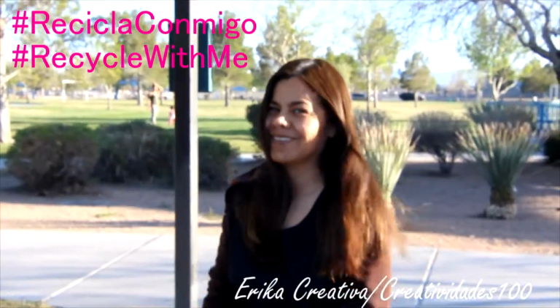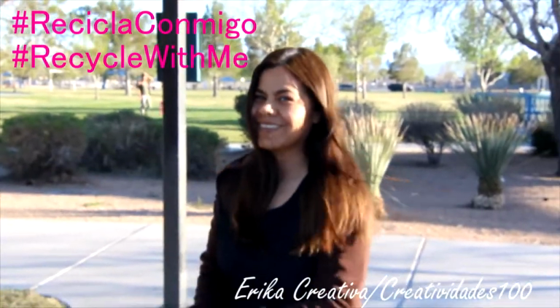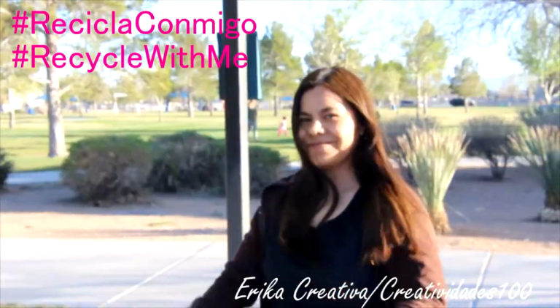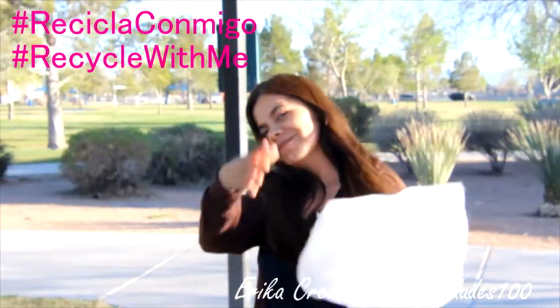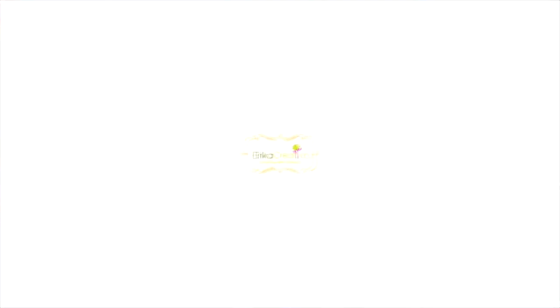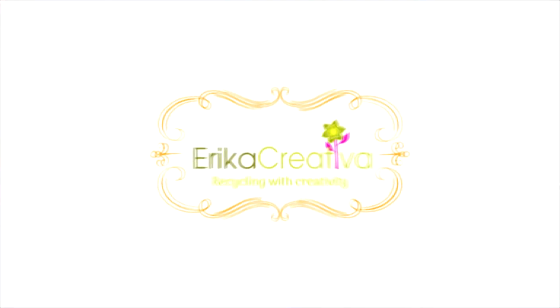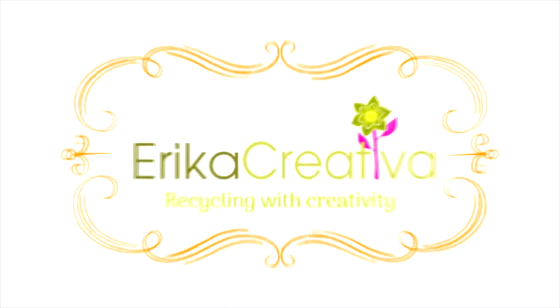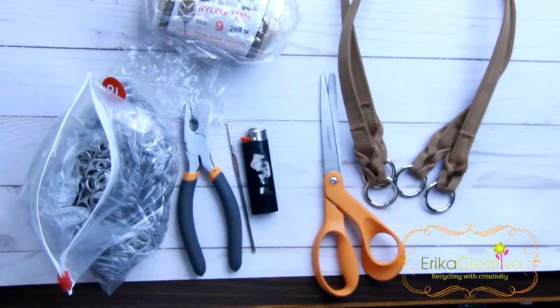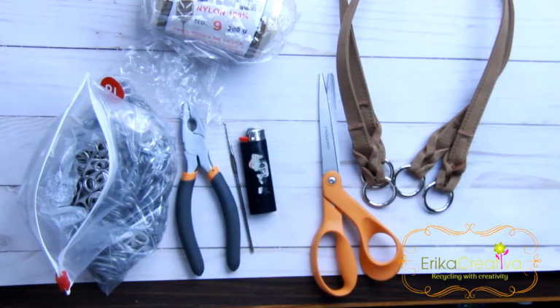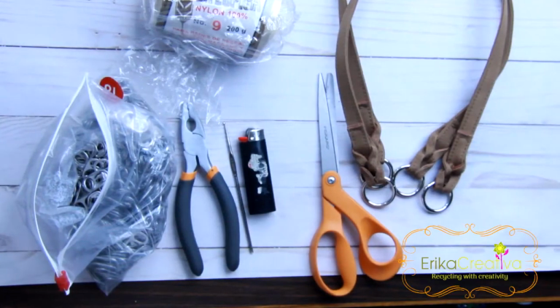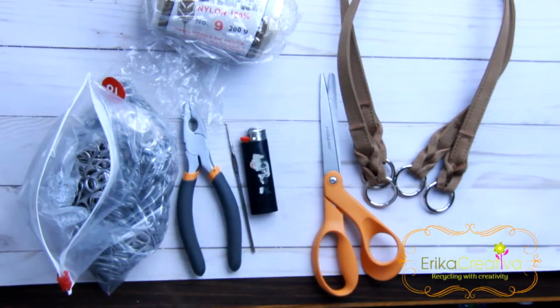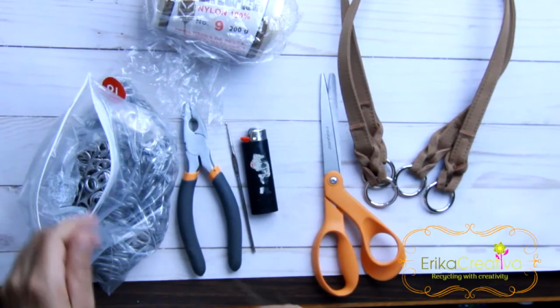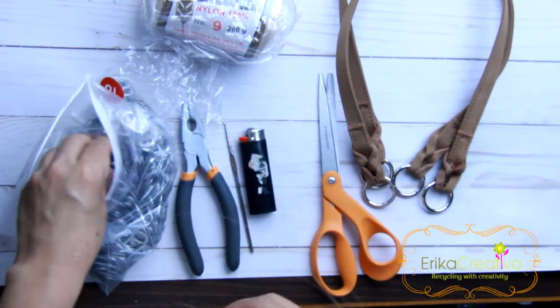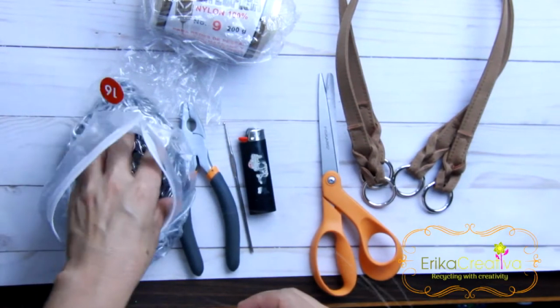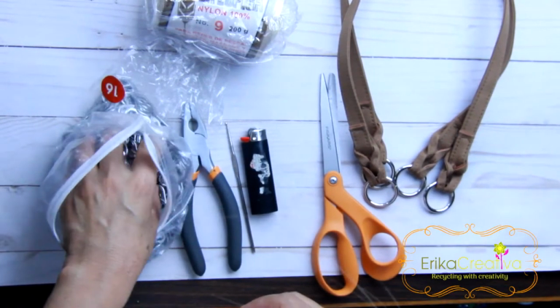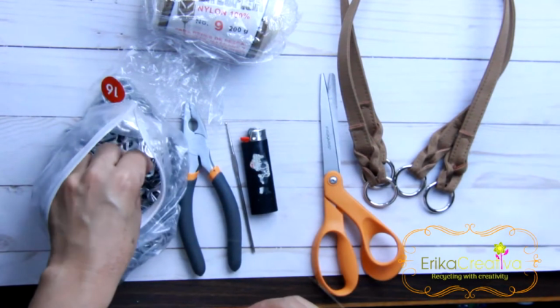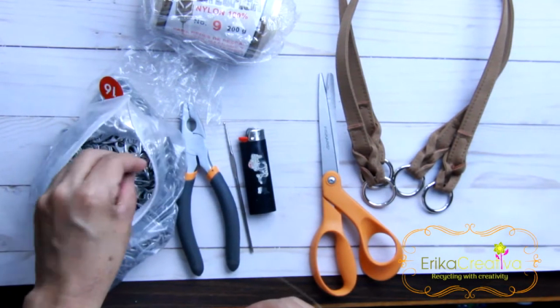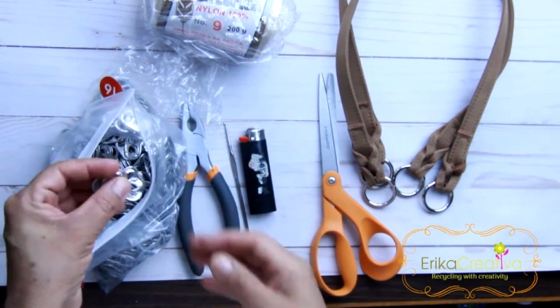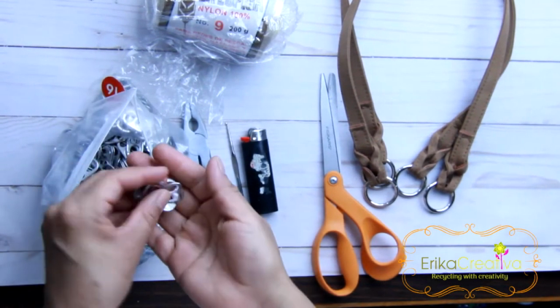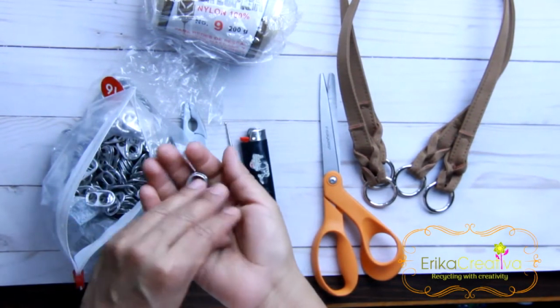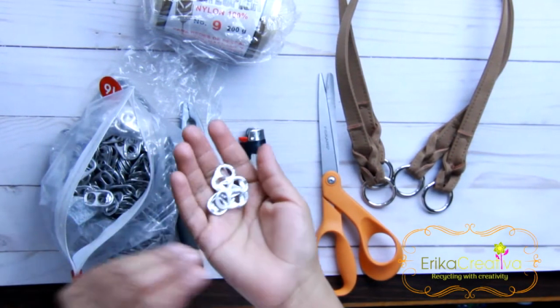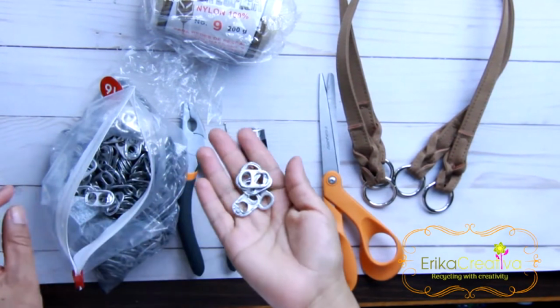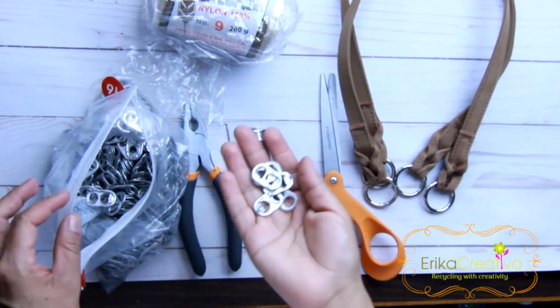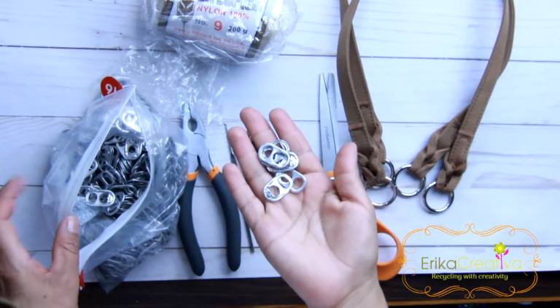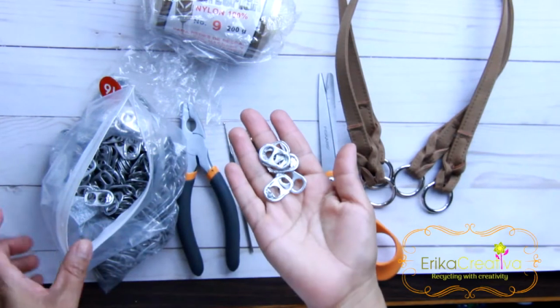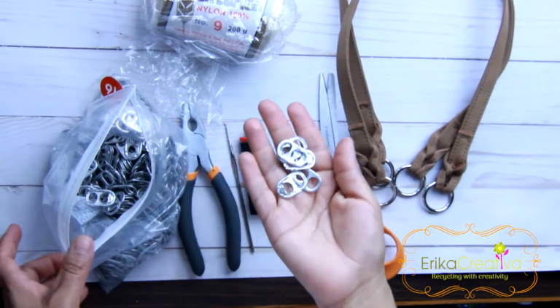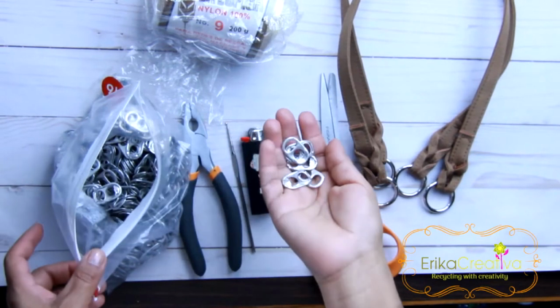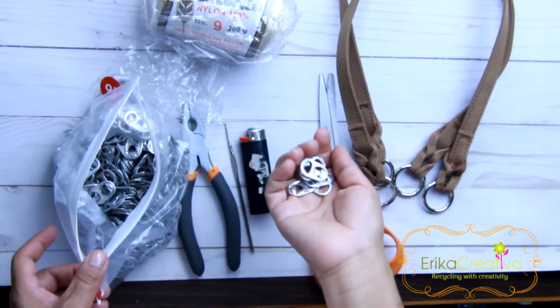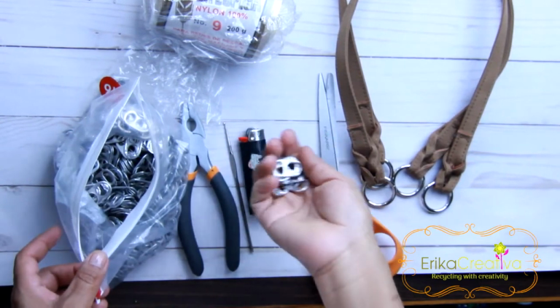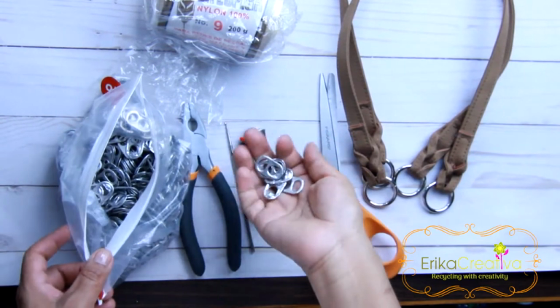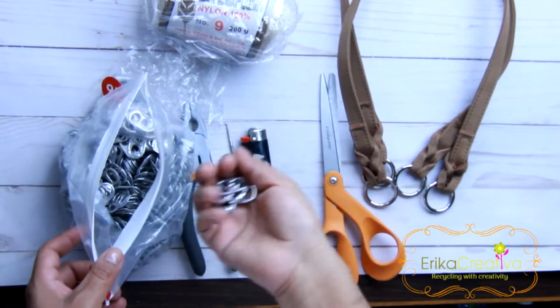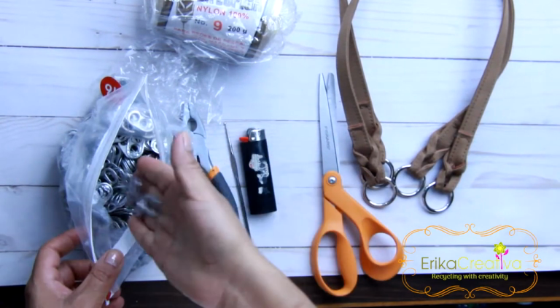Recycle with me — it would be fun. For this project, we're going to need 1,309 pop tabs. I used the regular ones that come in the soda cans.